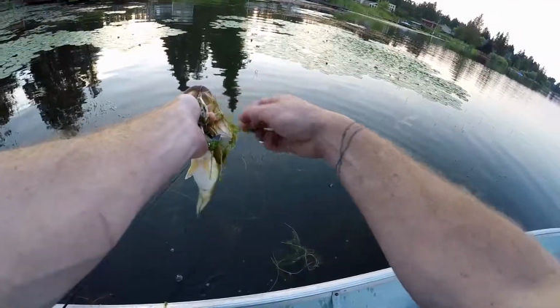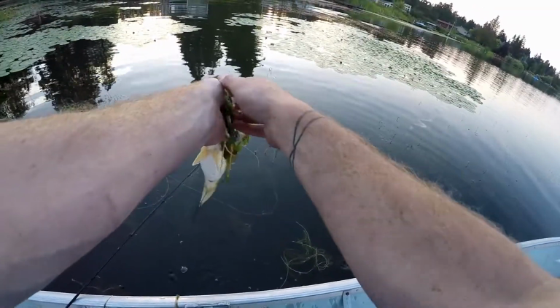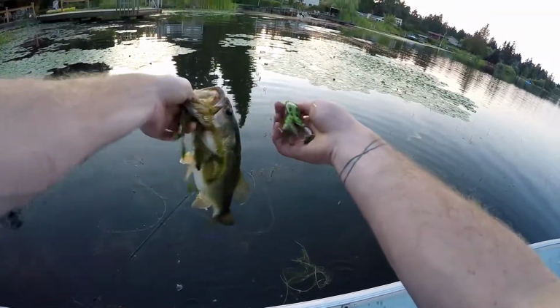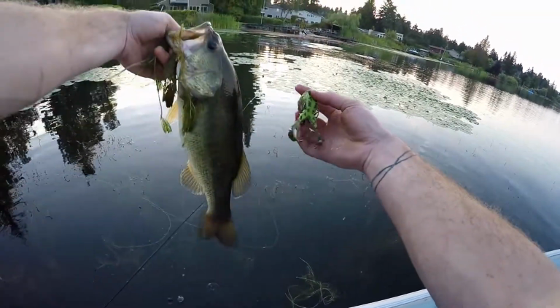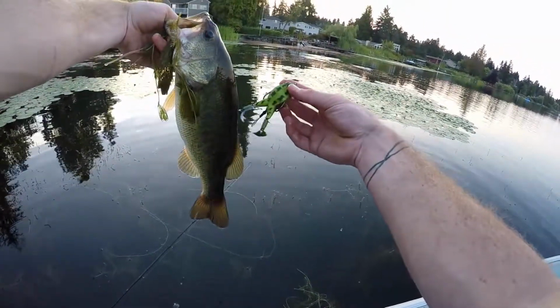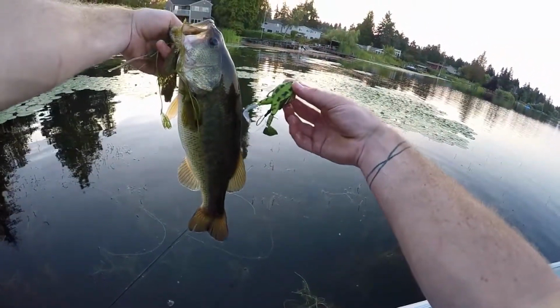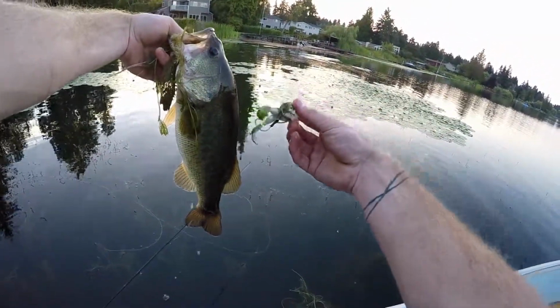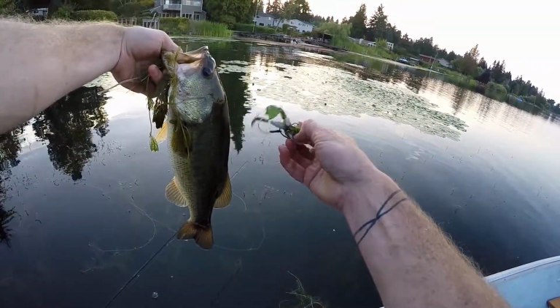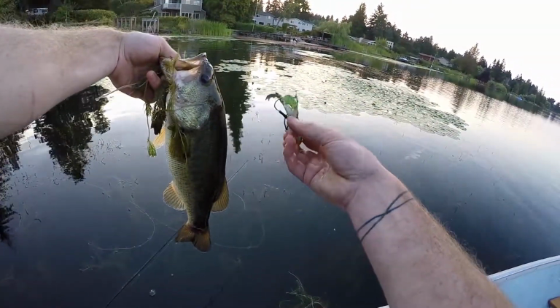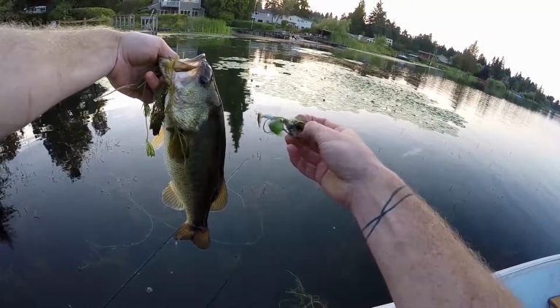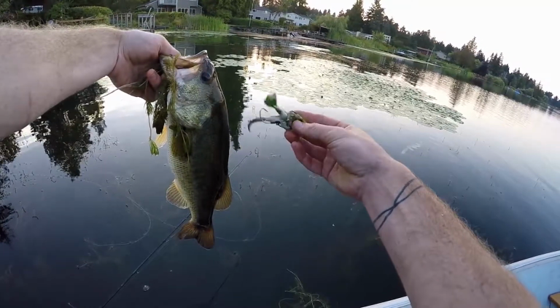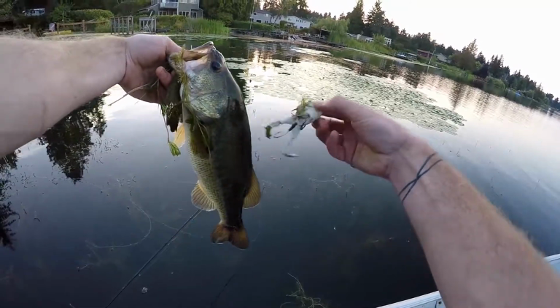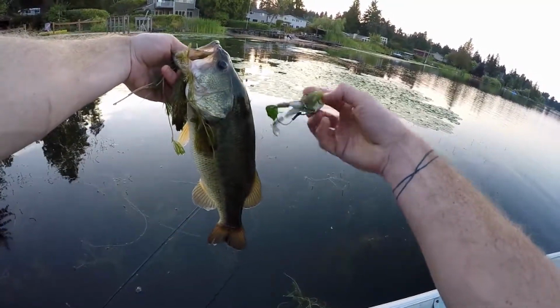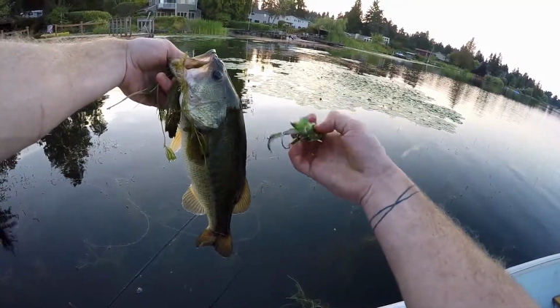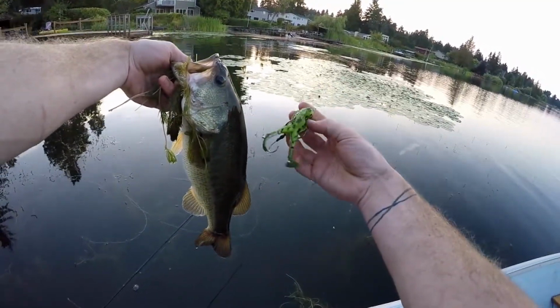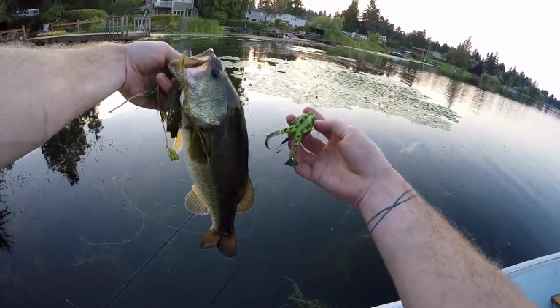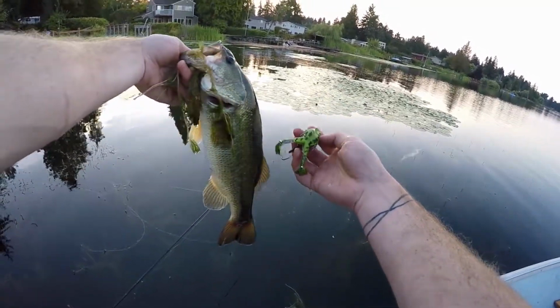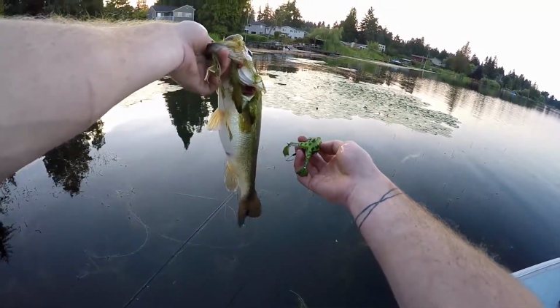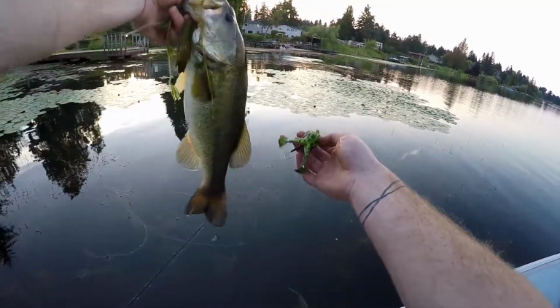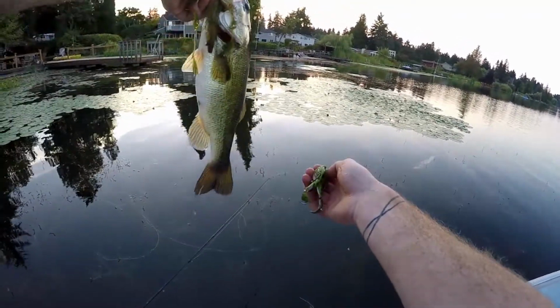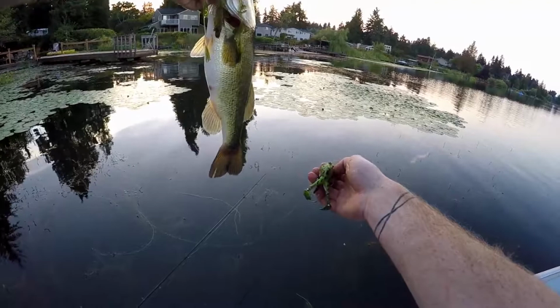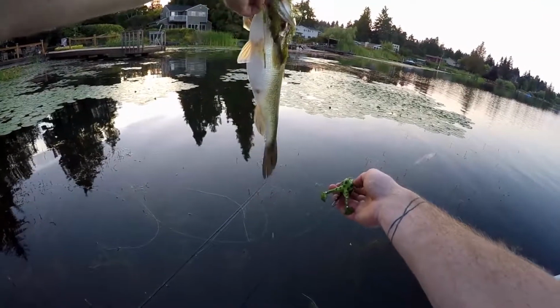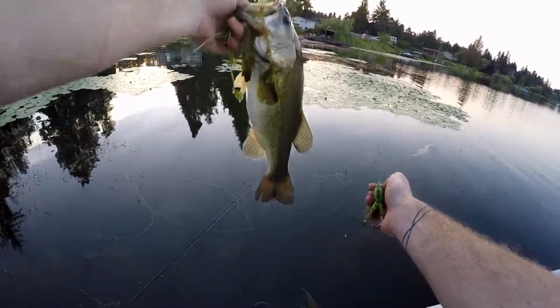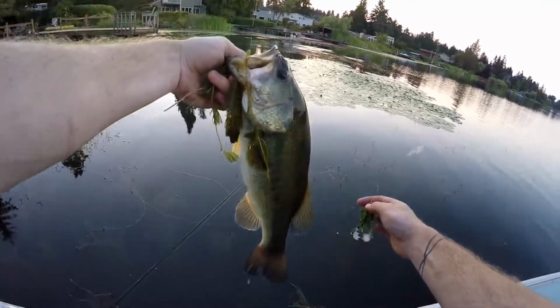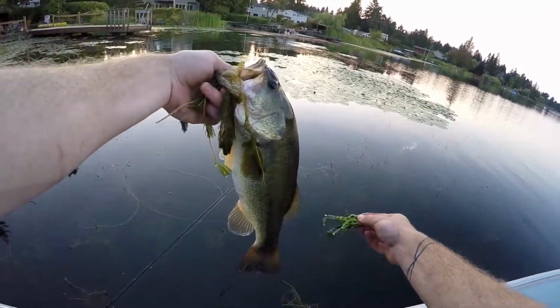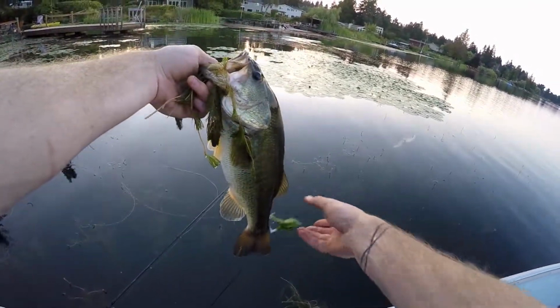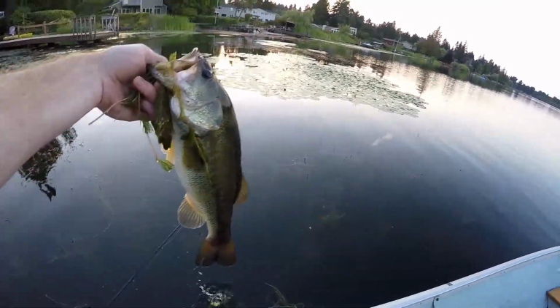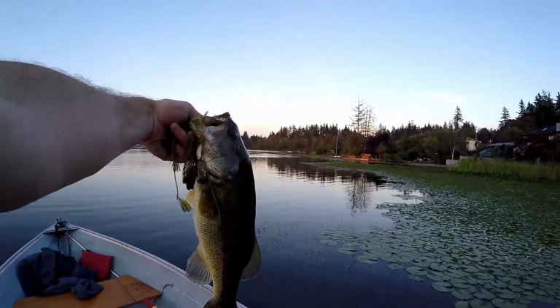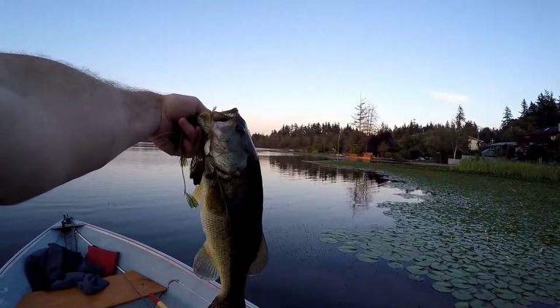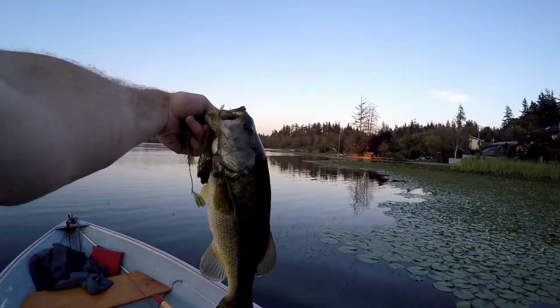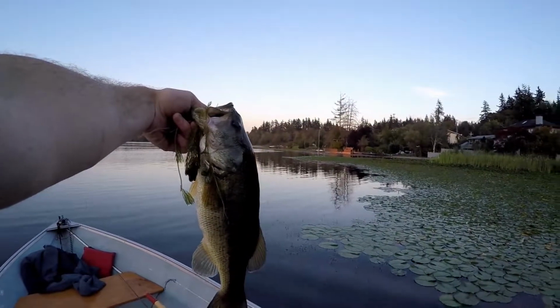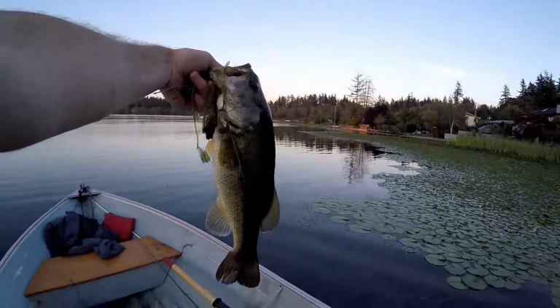This is the Lunker Hunt Prop Frog. It is a very nice looking bait. I've been fishing it a lot in the pads, and I finally got one to eat it in the pads, which is pretty sweet. Probably about a two pounder, and worth its weight in gold.